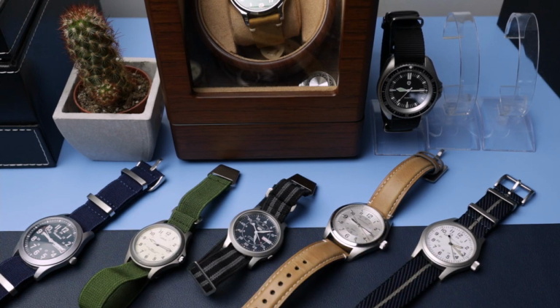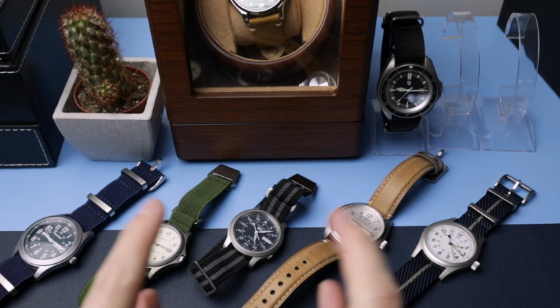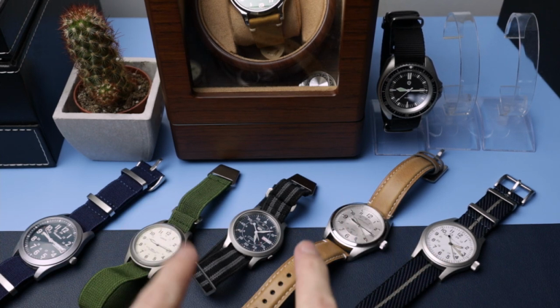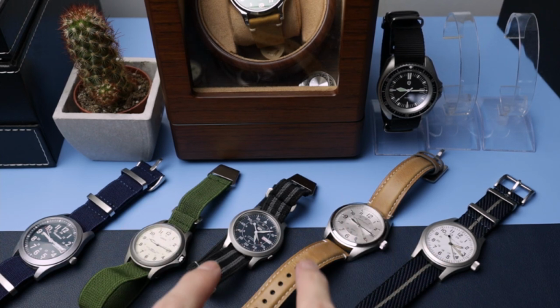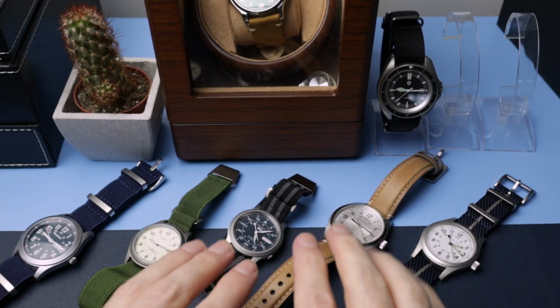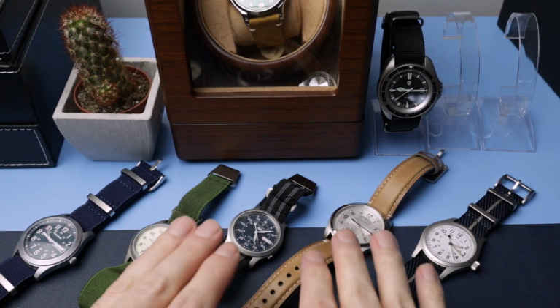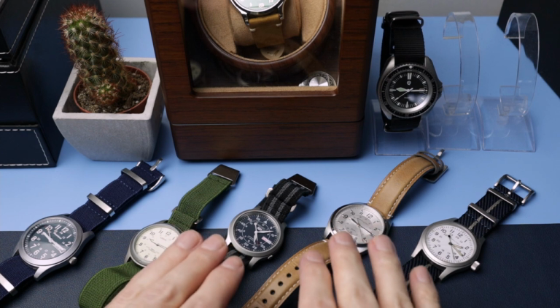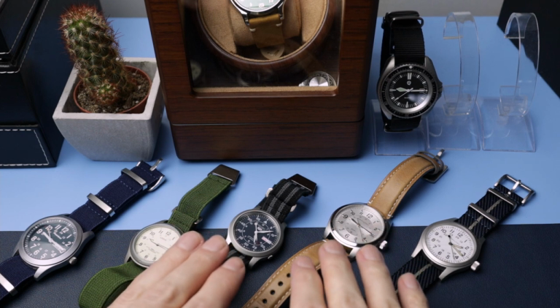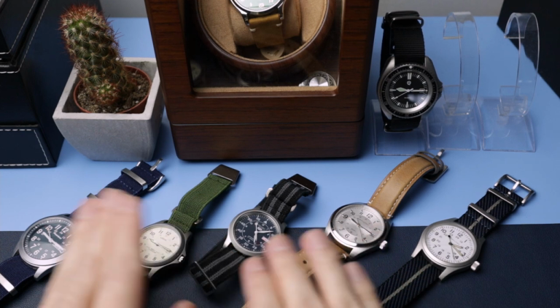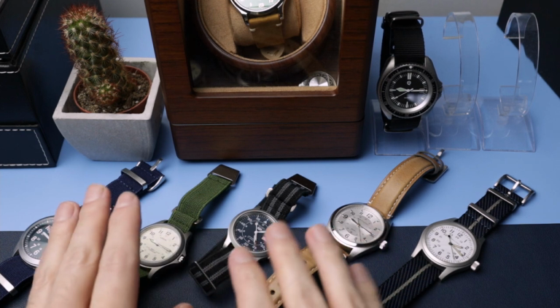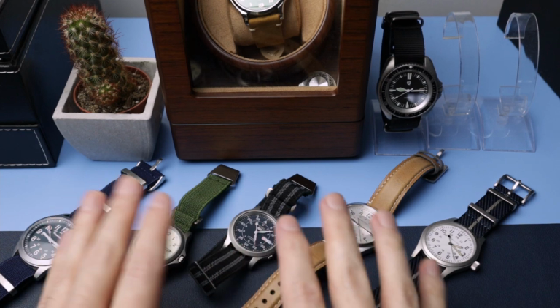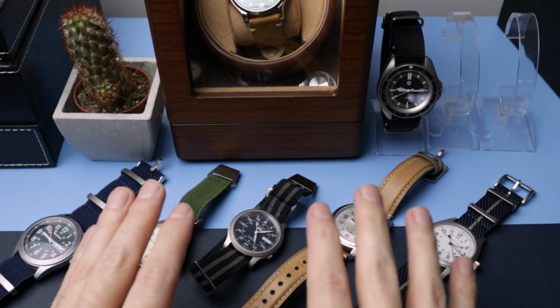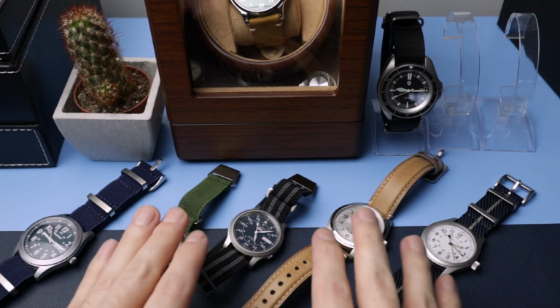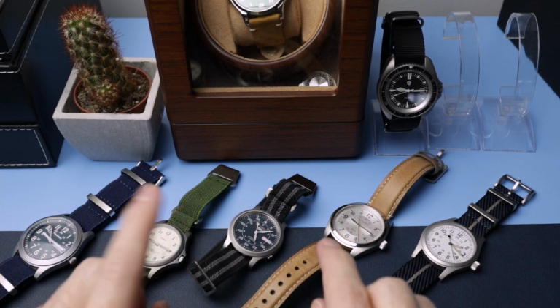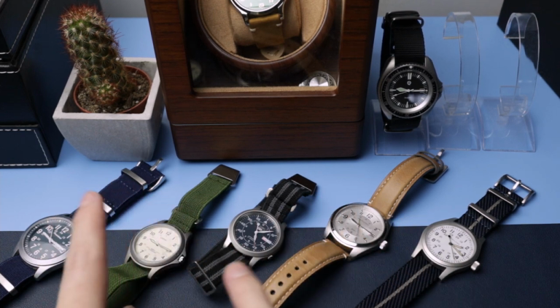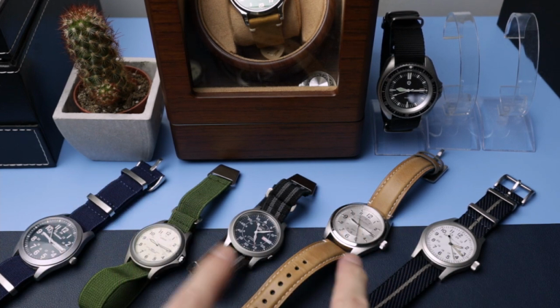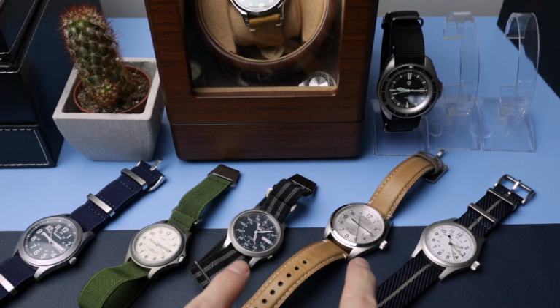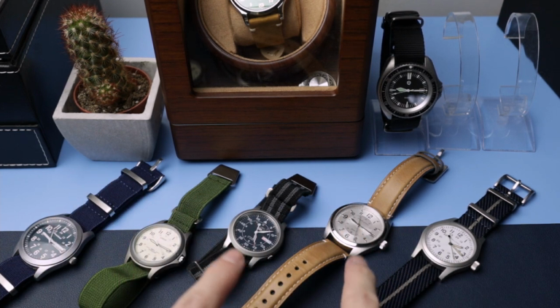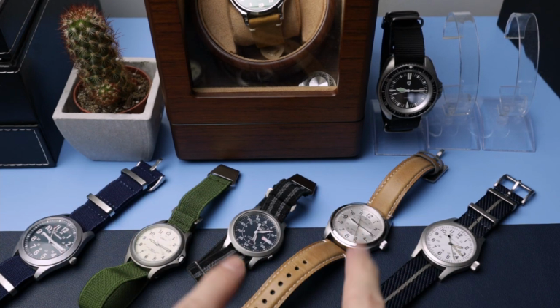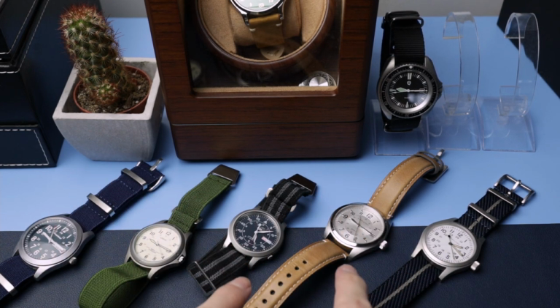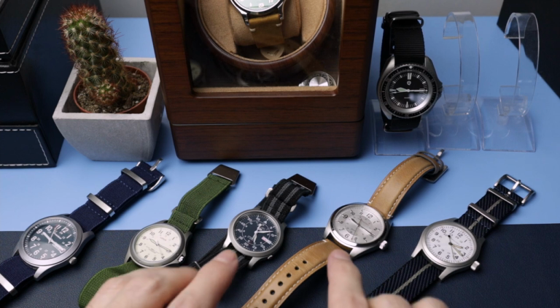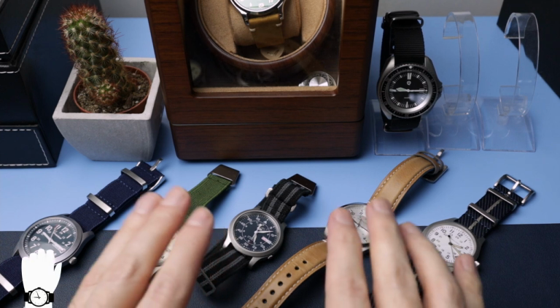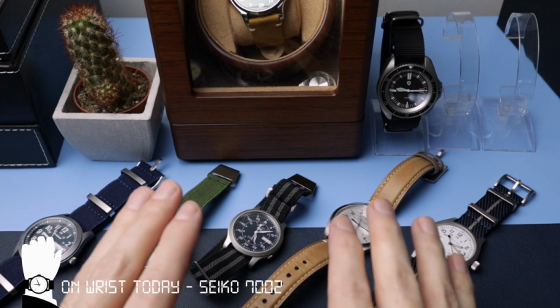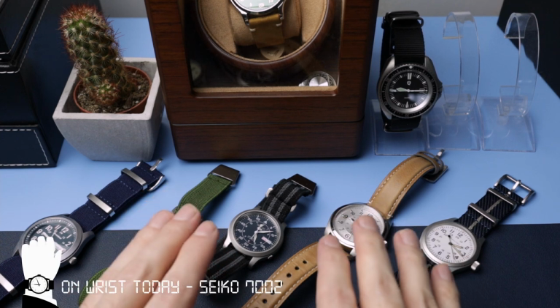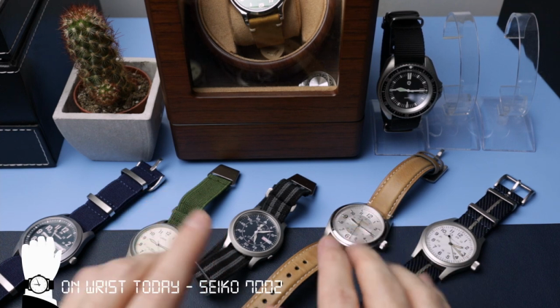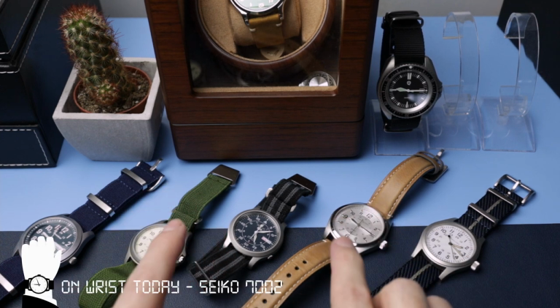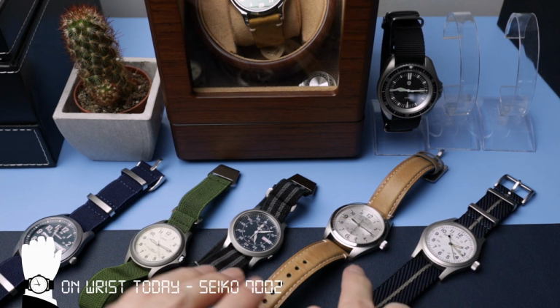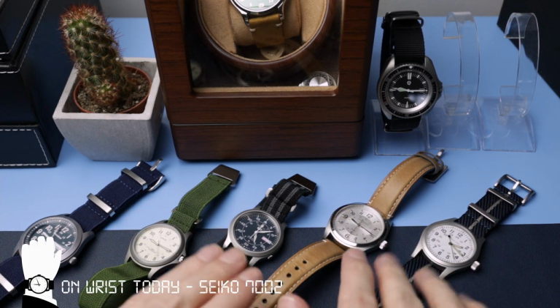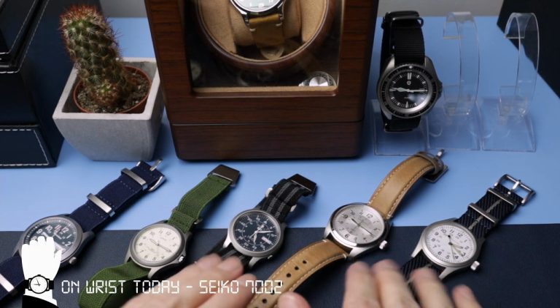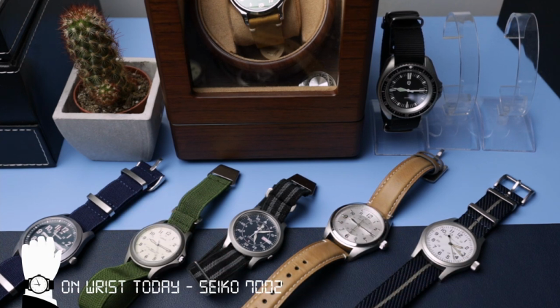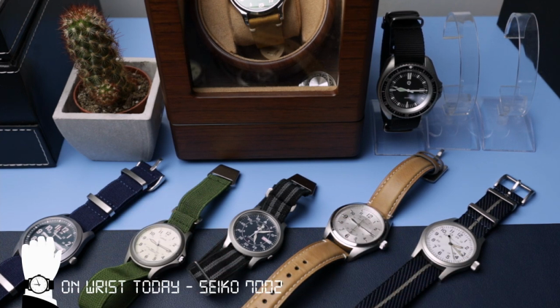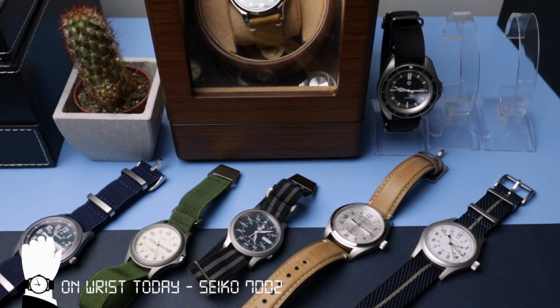These will be linked in the description as well — all the links that you need — so there'll be review links if there are any, and also the links where you can actually pick these watches up from.